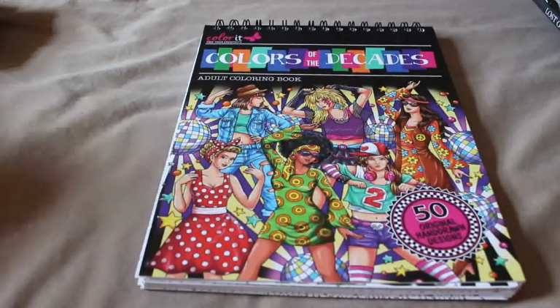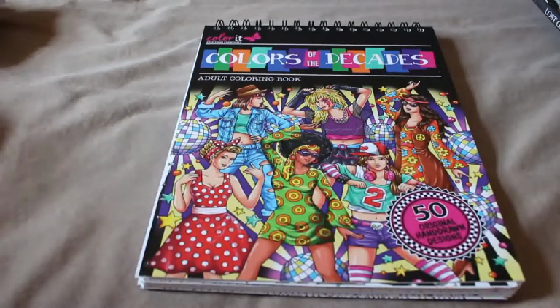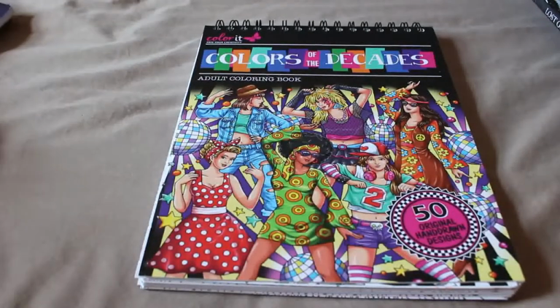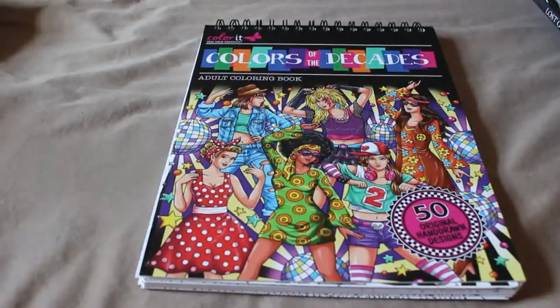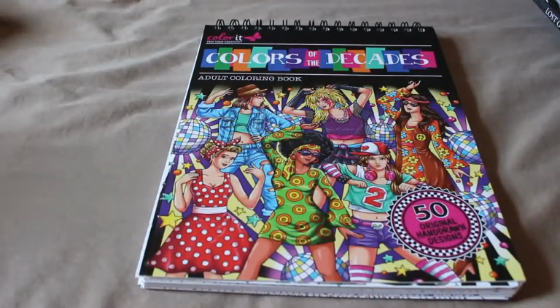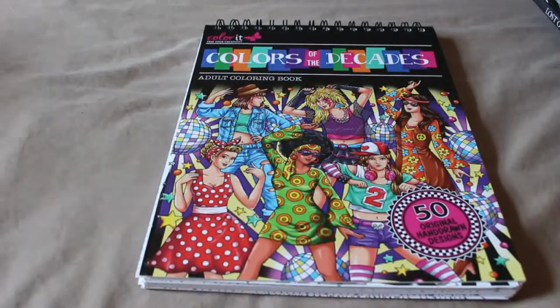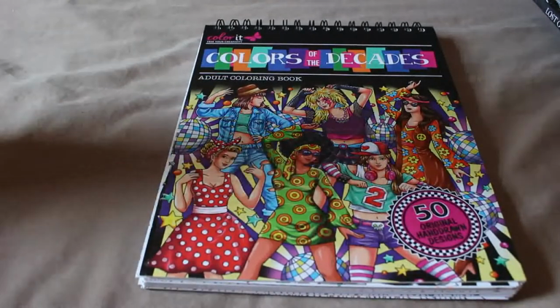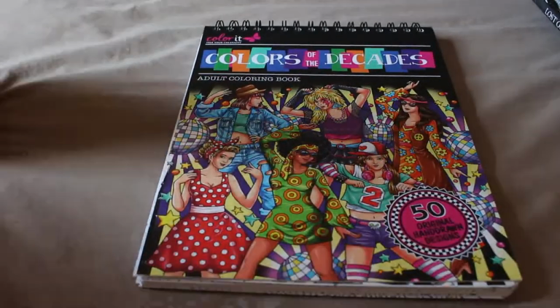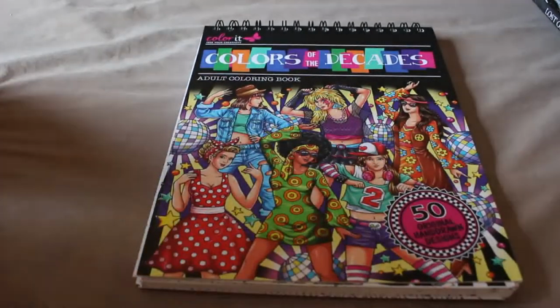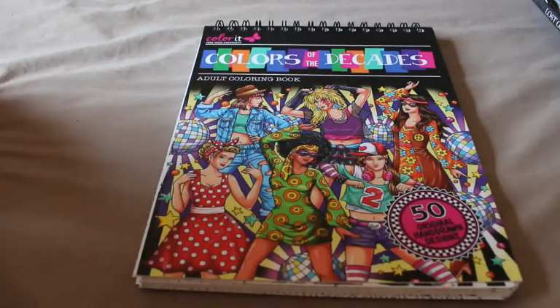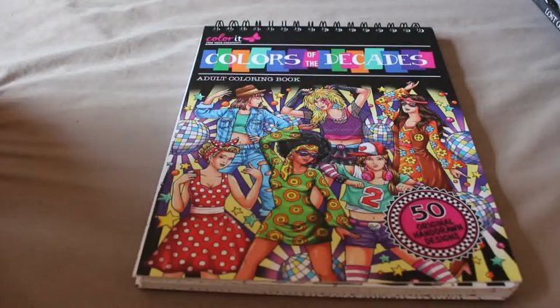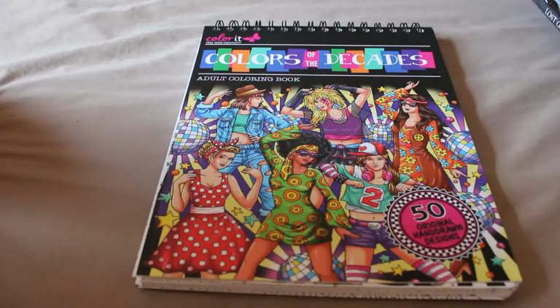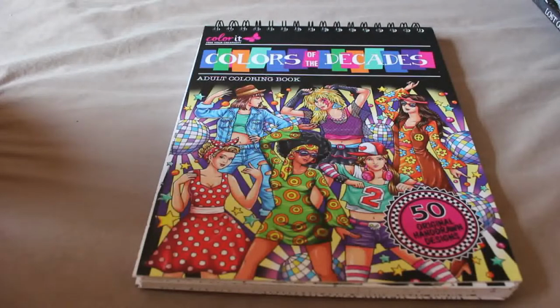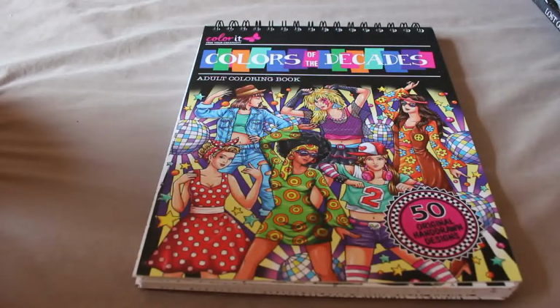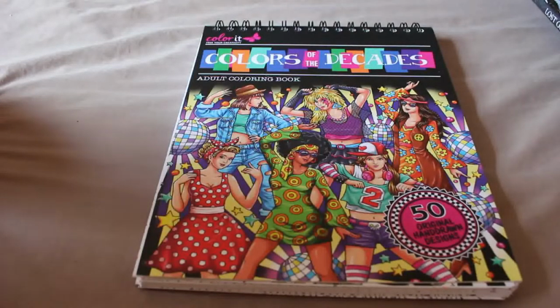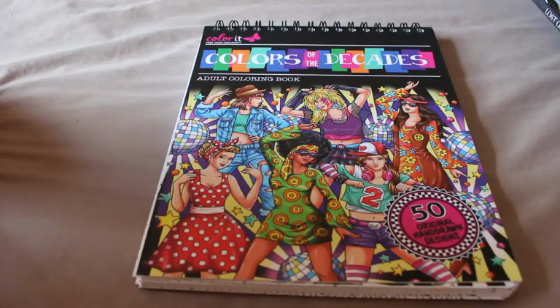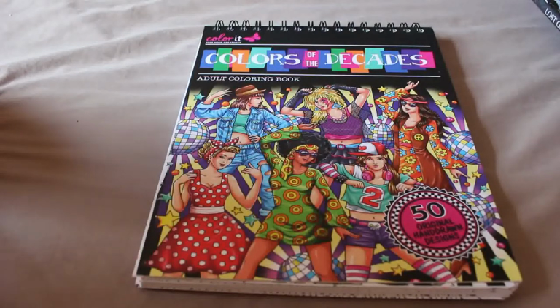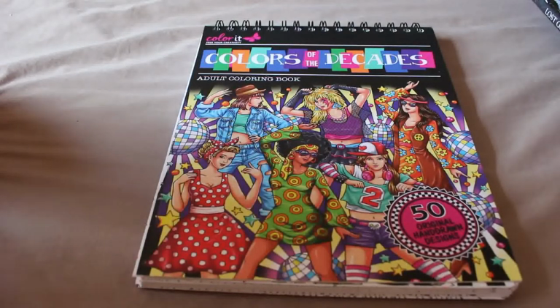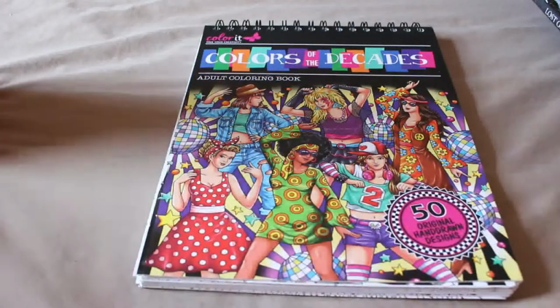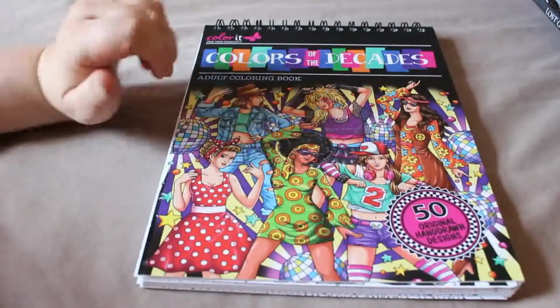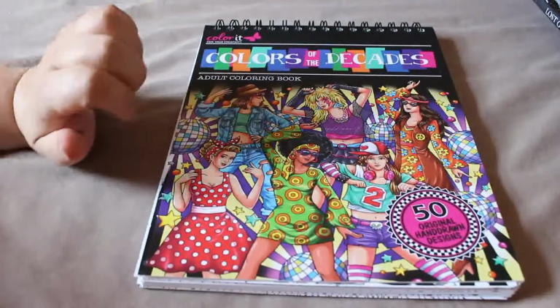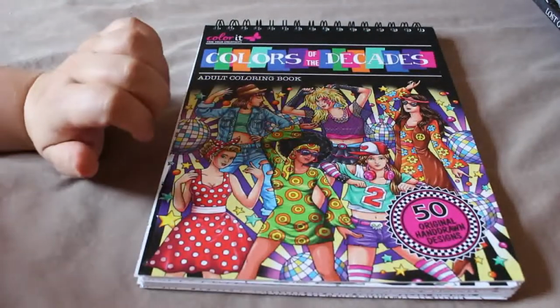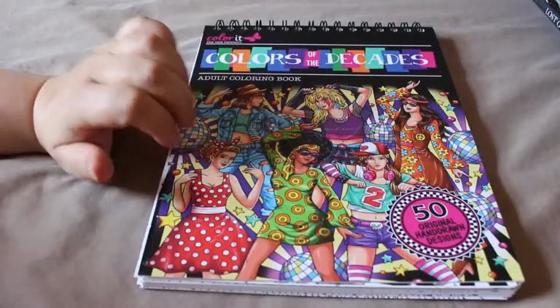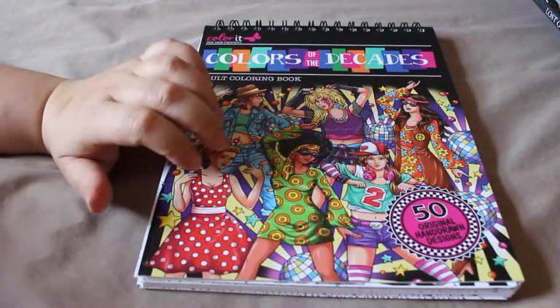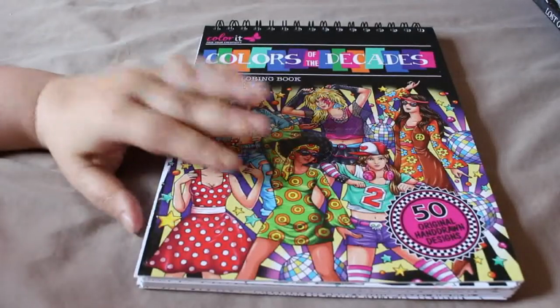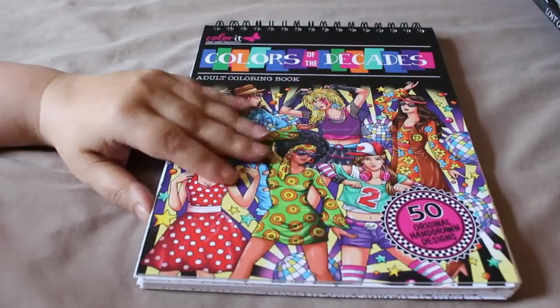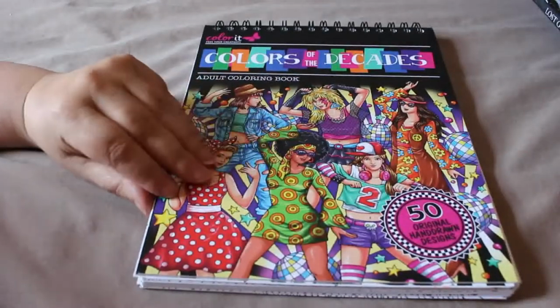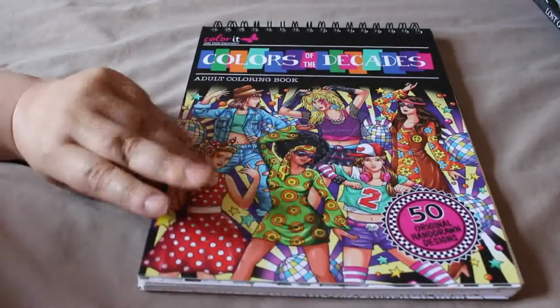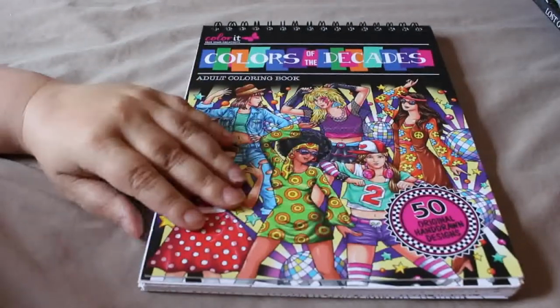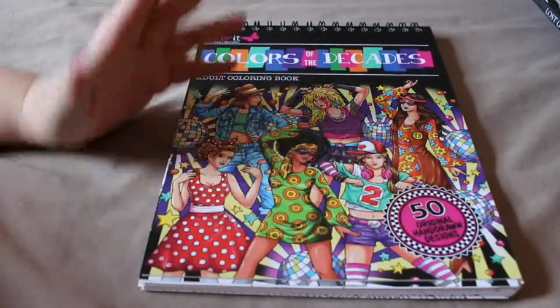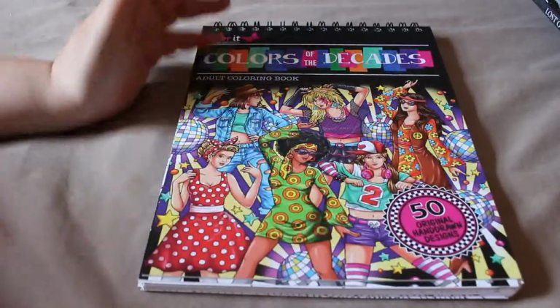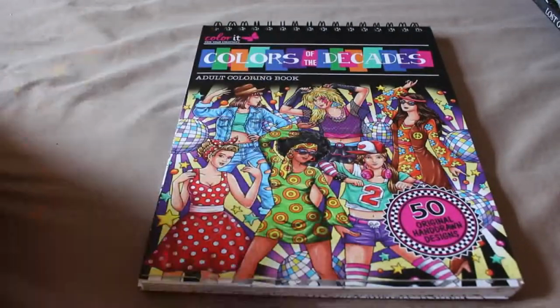Hi everyone, it's Andrea here. Welcome back to the channel. I'm going to show you my completed pages up to the end of June. It's not that much, I have to be honest — having a baby makes it very difficult to do things like color and read, but I have done a few pages so I thought I'd show you them.